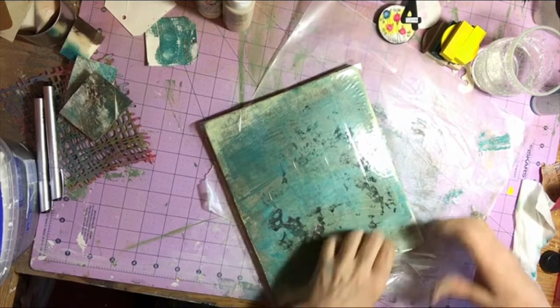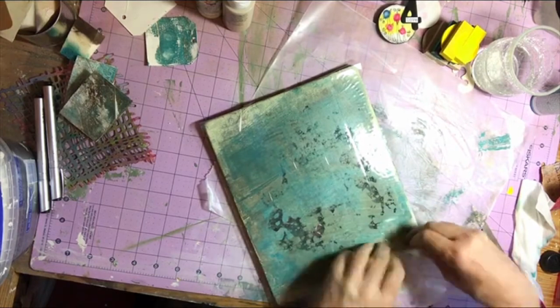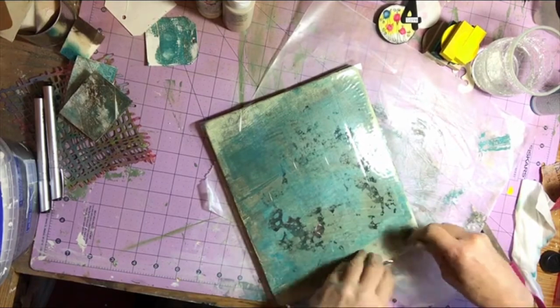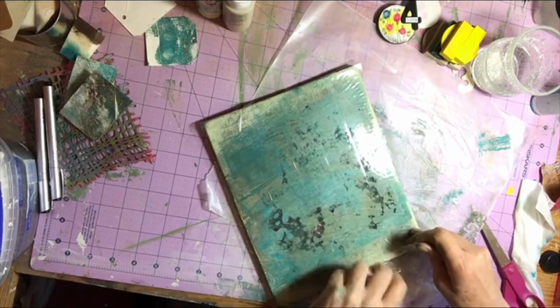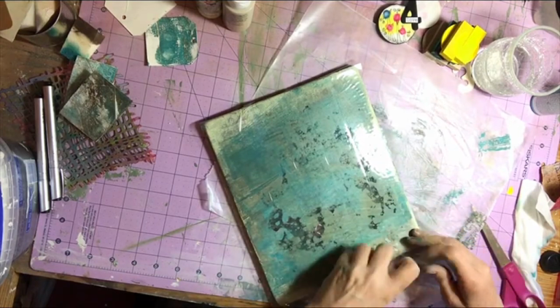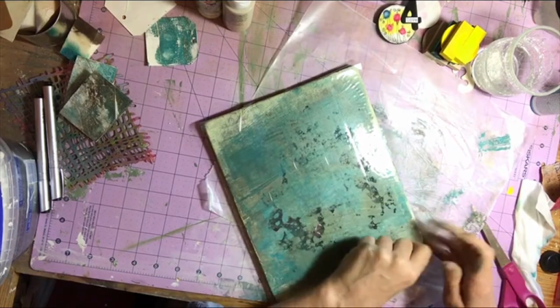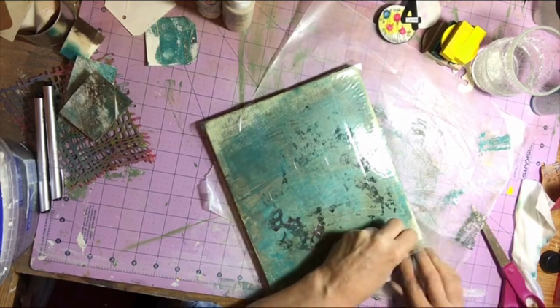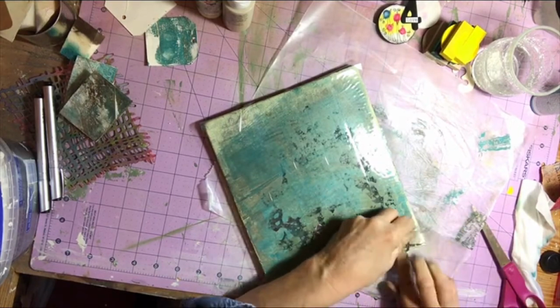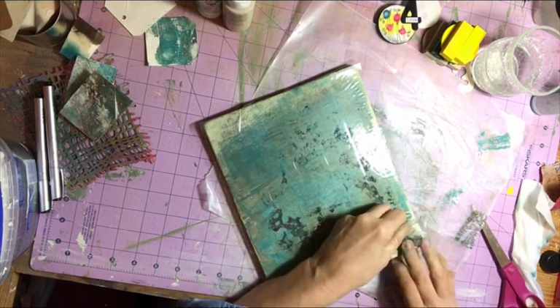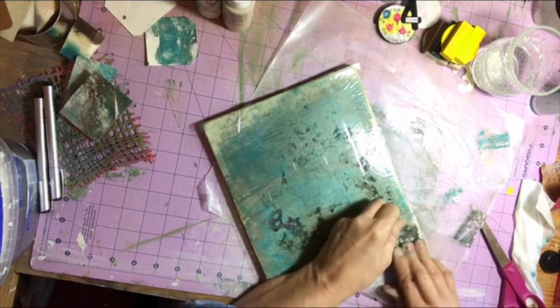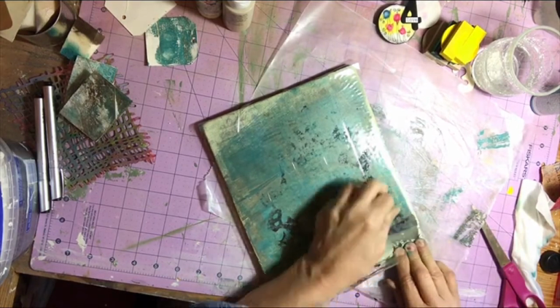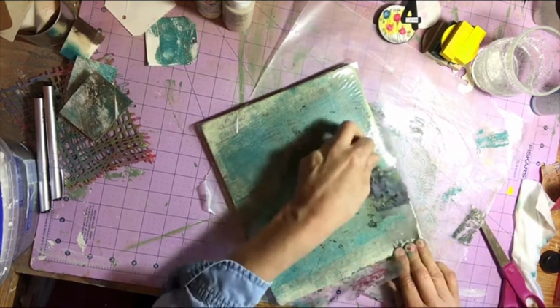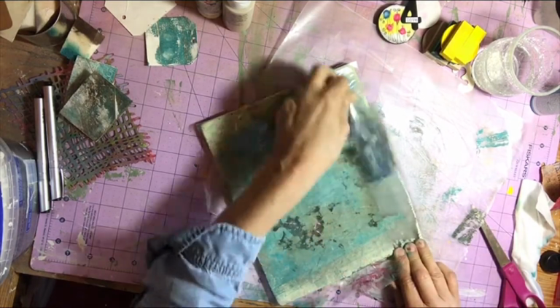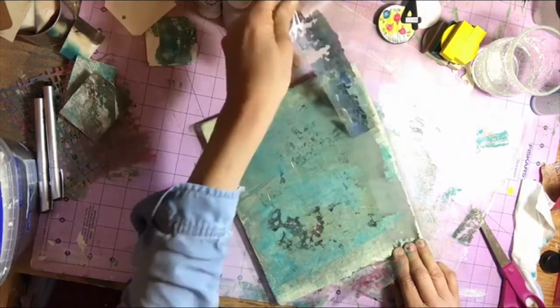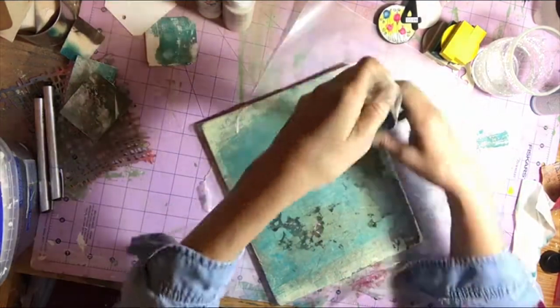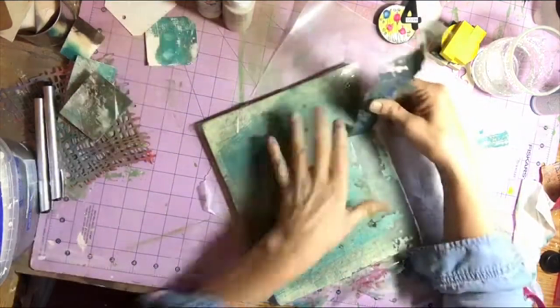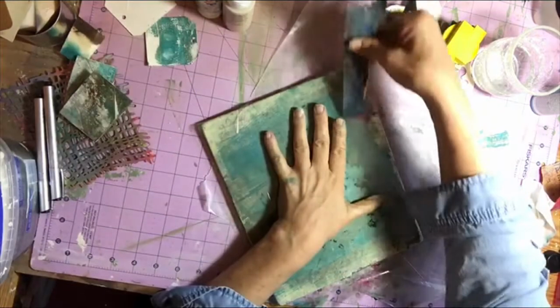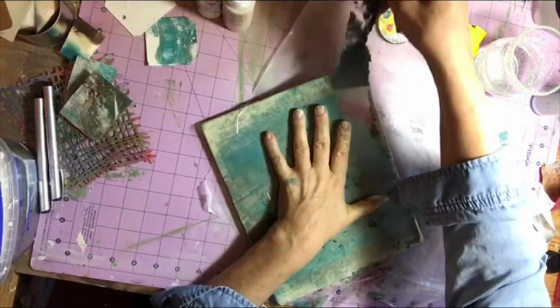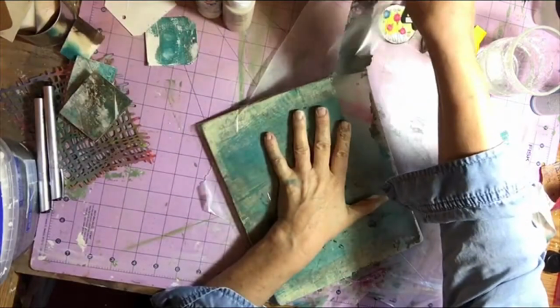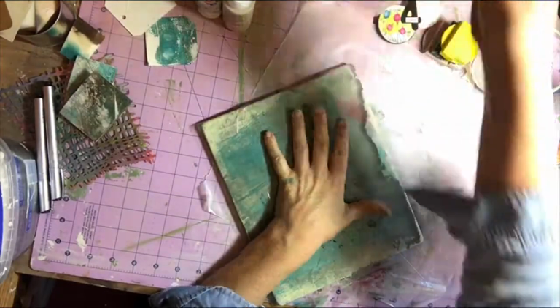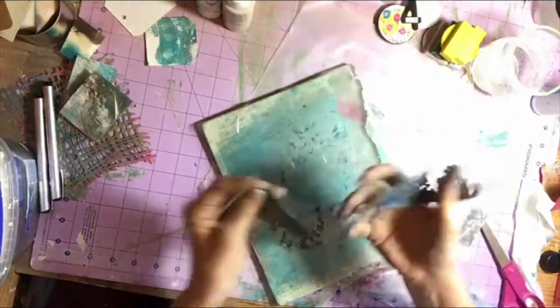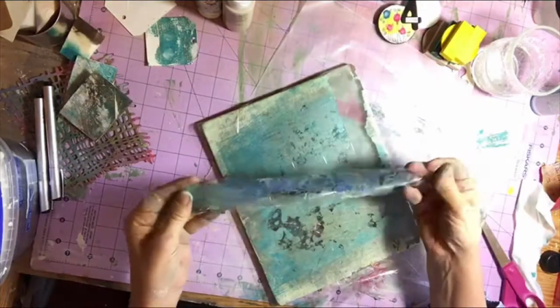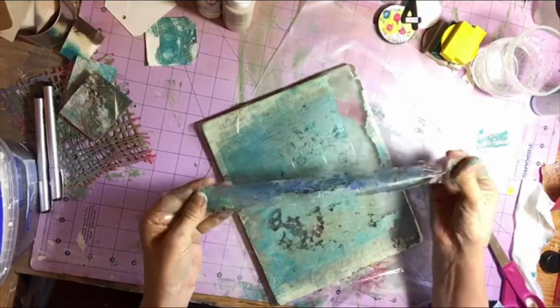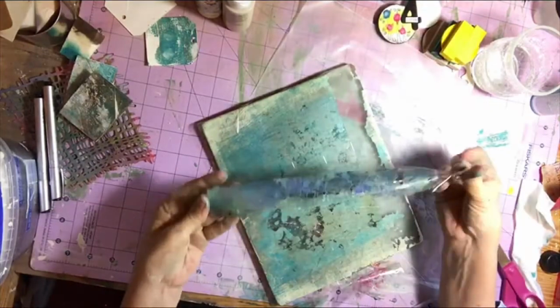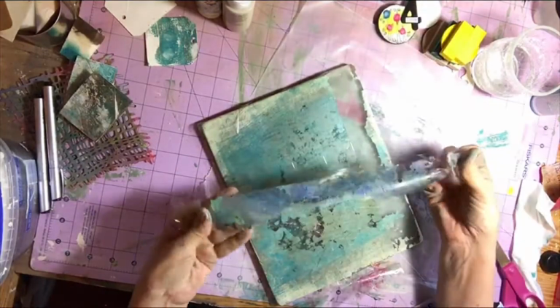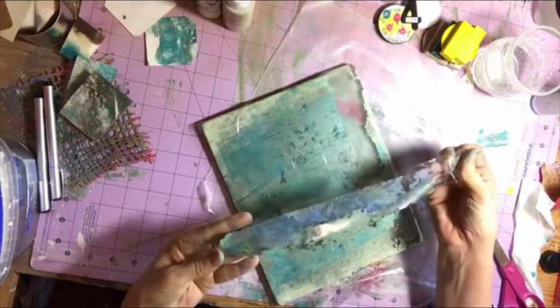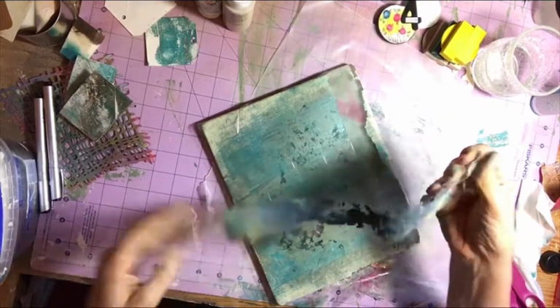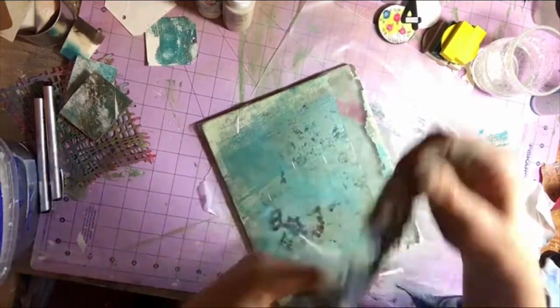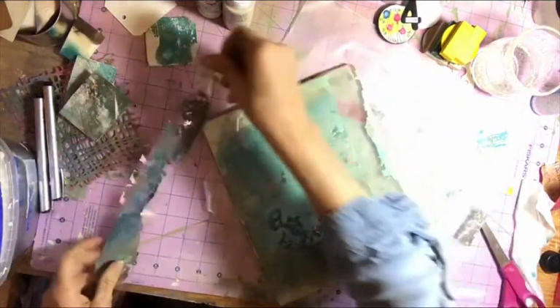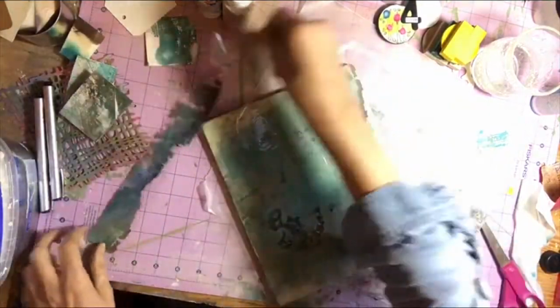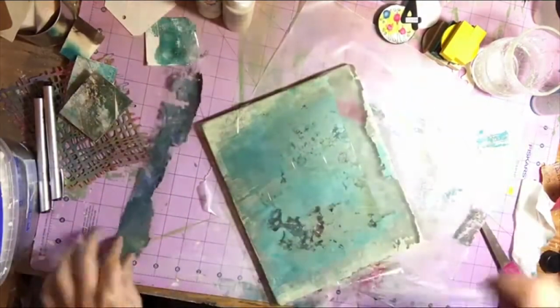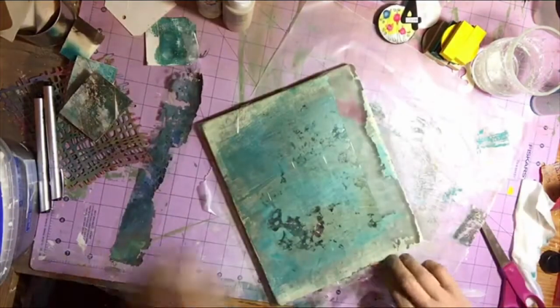Once I am sure that it is secure, I'm just going to pull that tape off, and with that tape comes the dry paint.